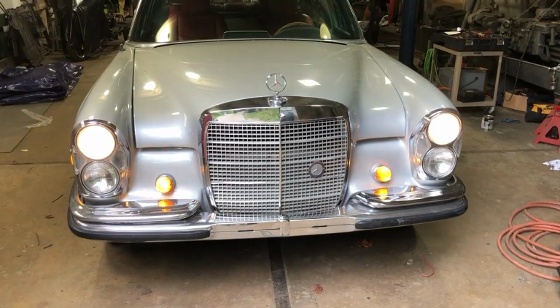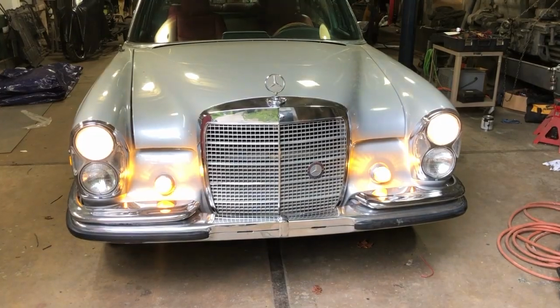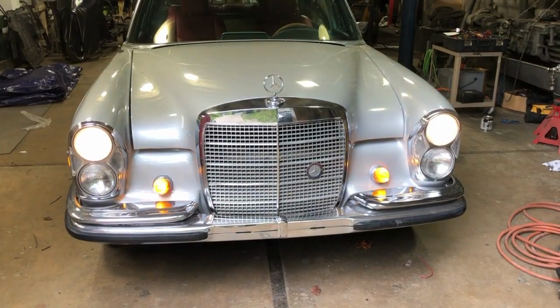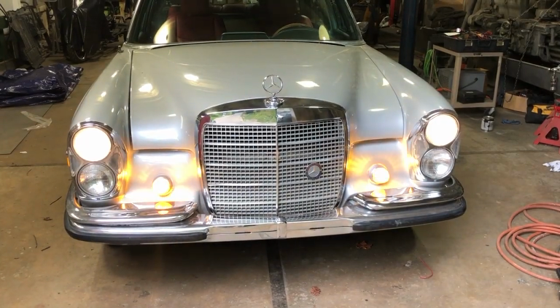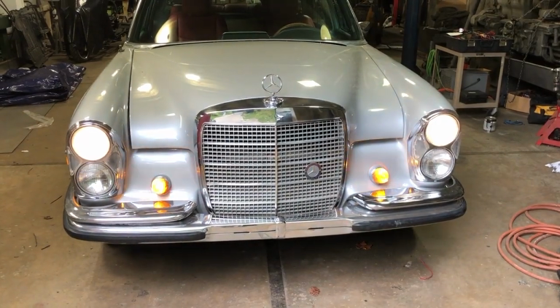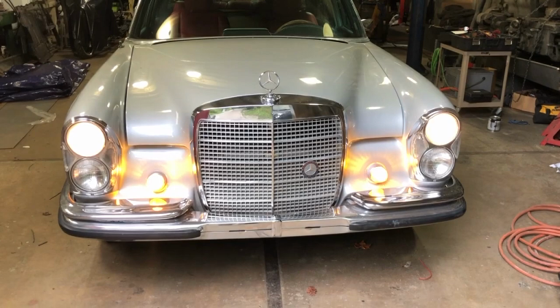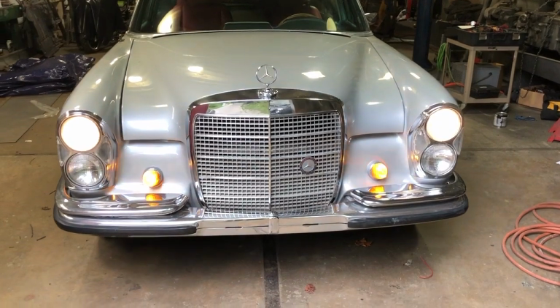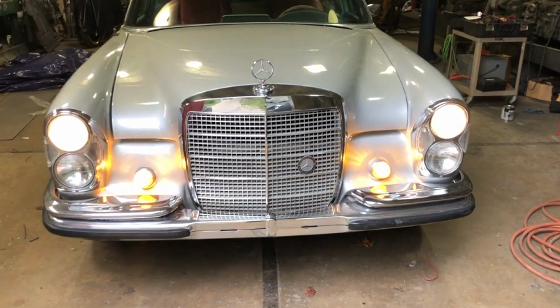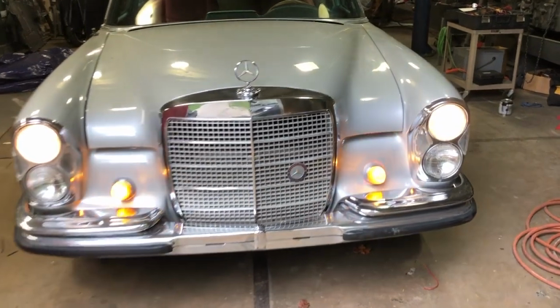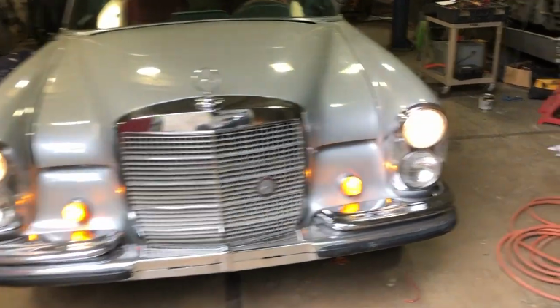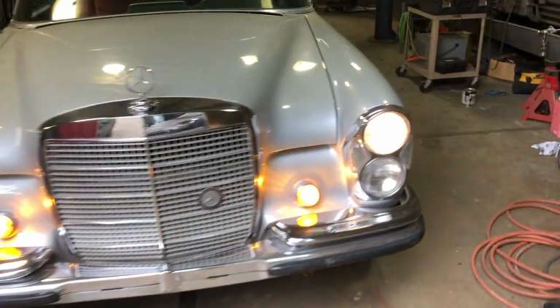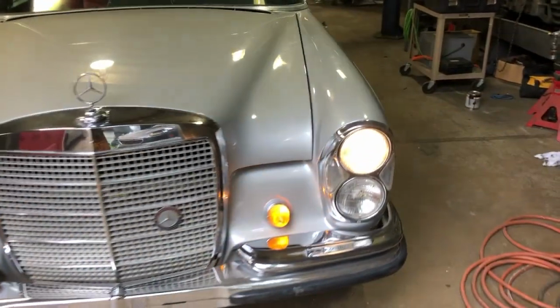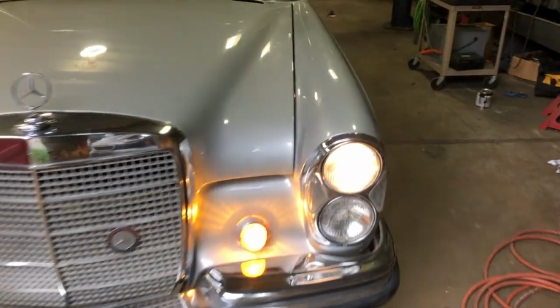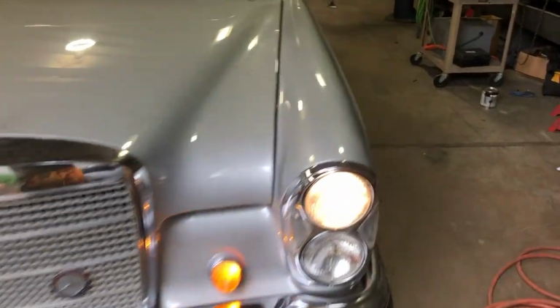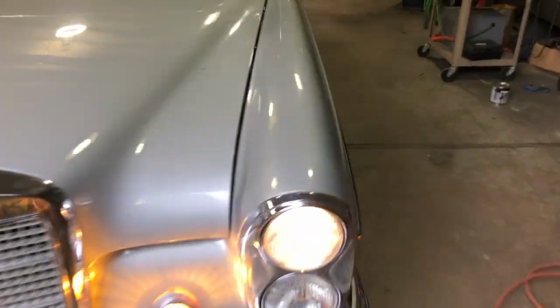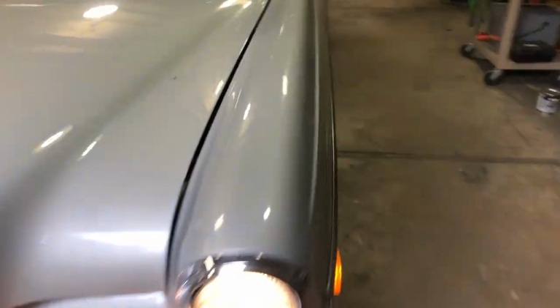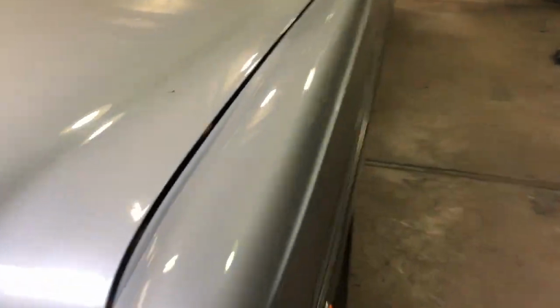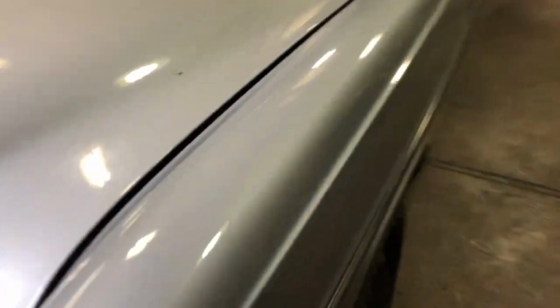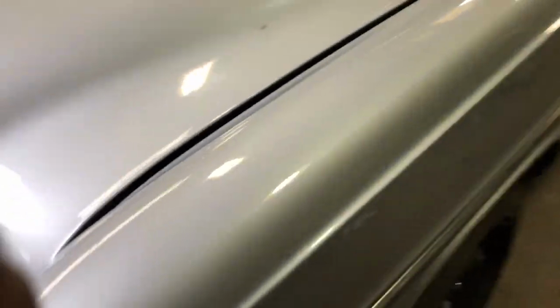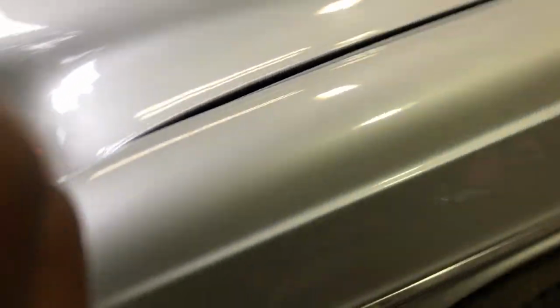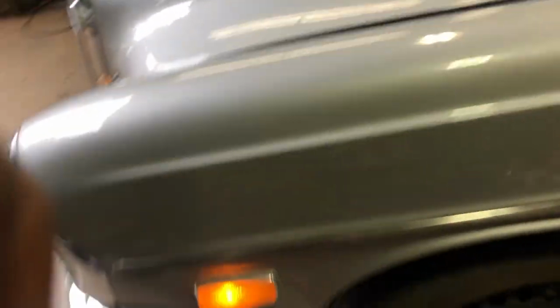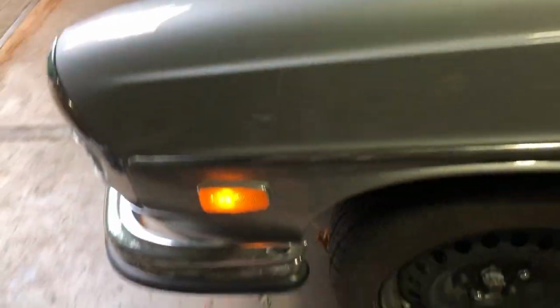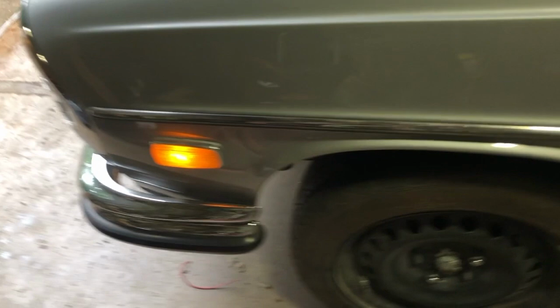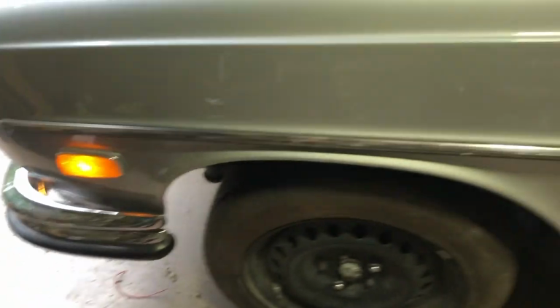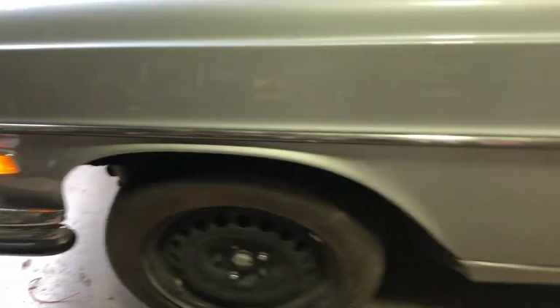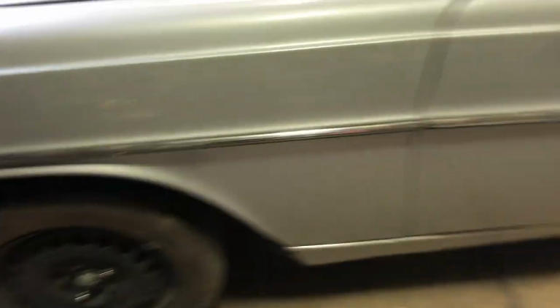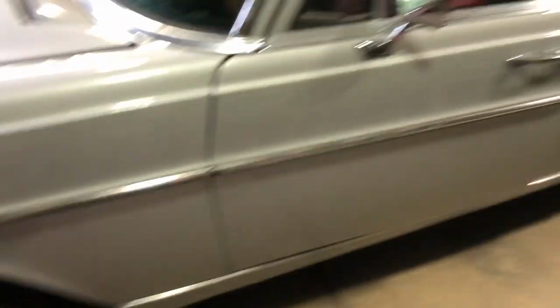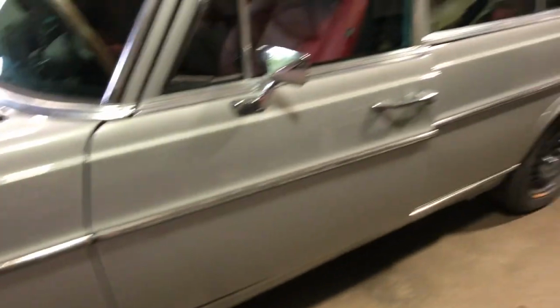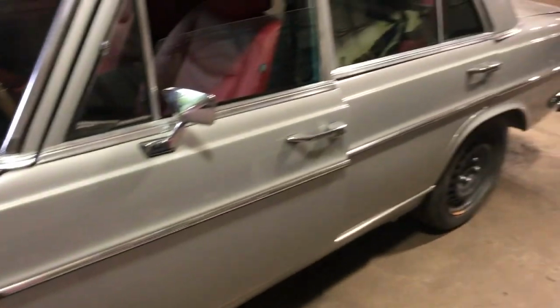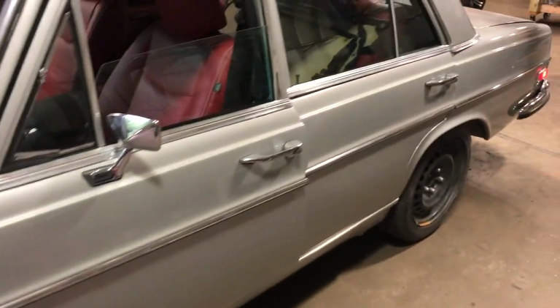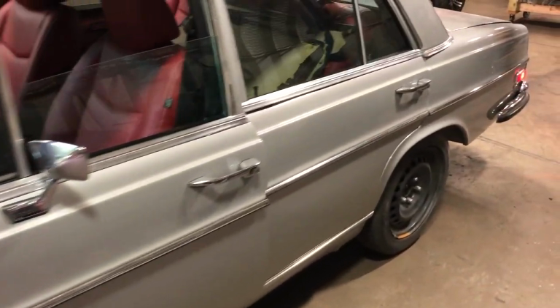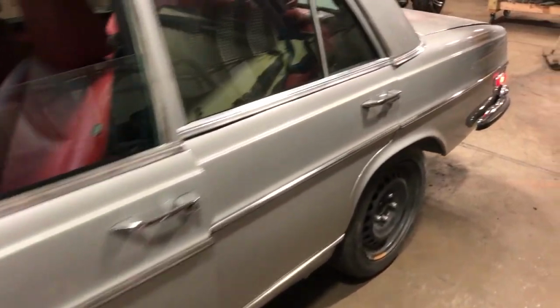As you can see, we chose to use OEM style light bulbs to preserve the original Mercedes look, and this is a brief walk around to ensure that the lights are operational.